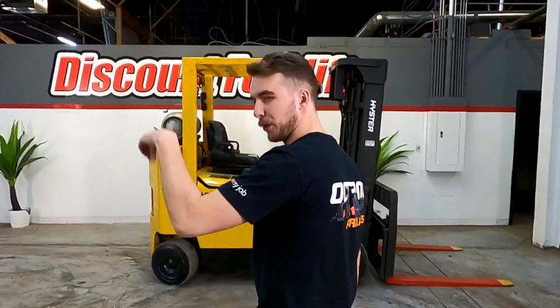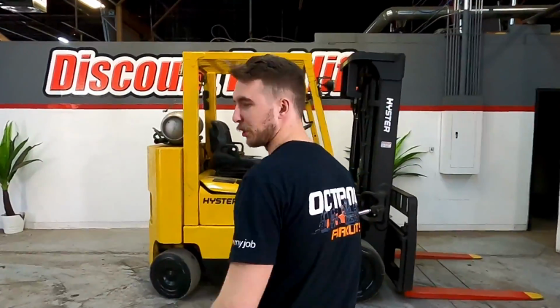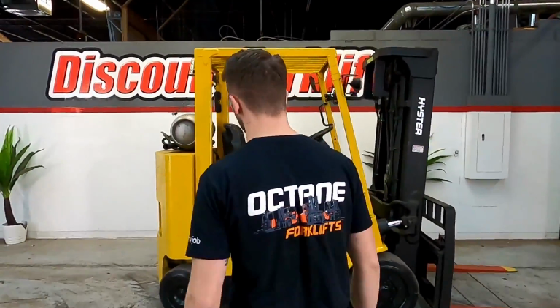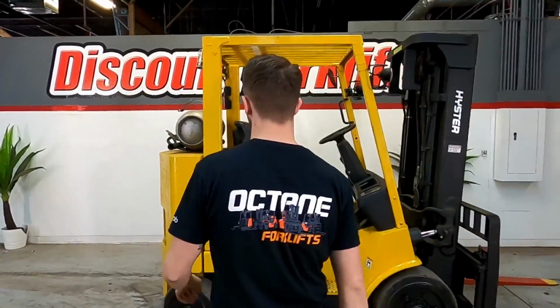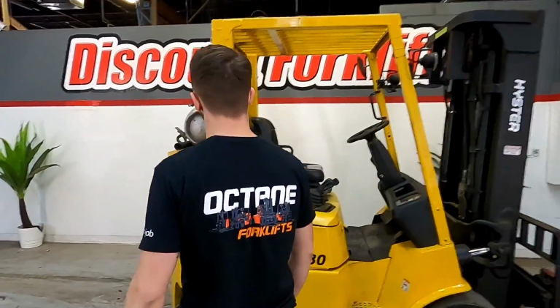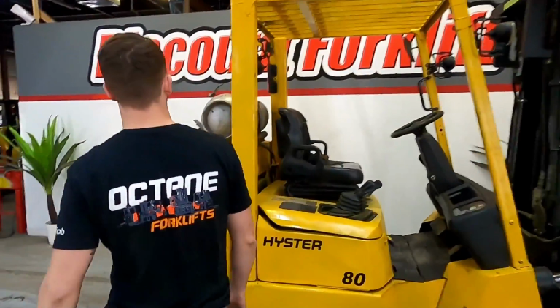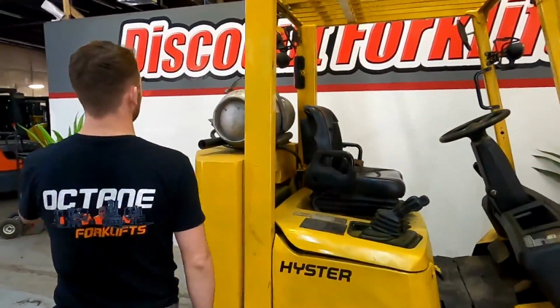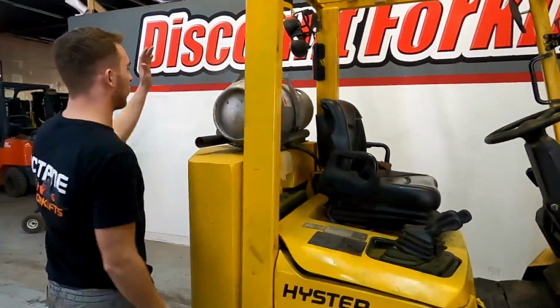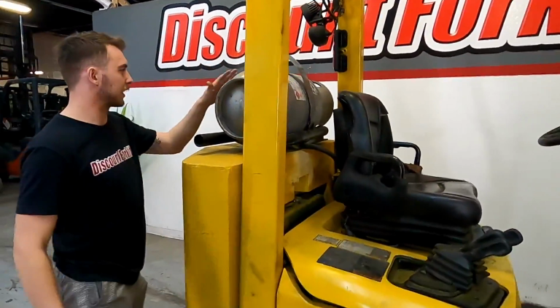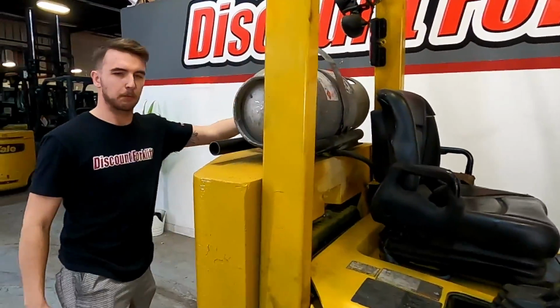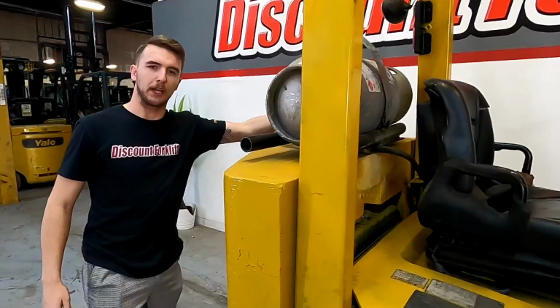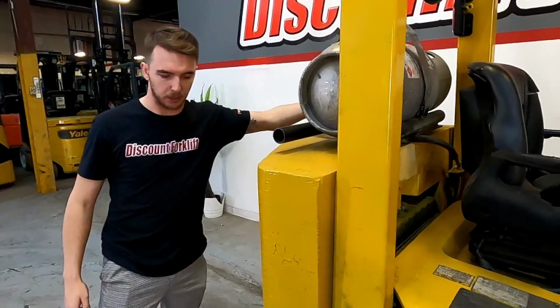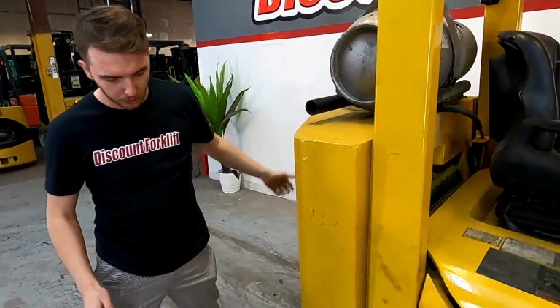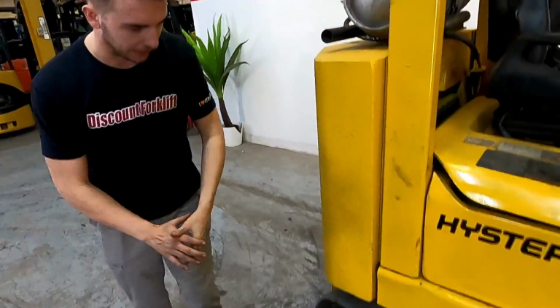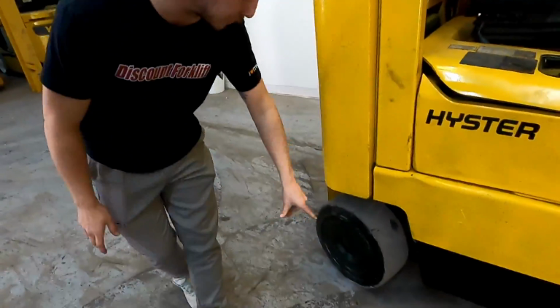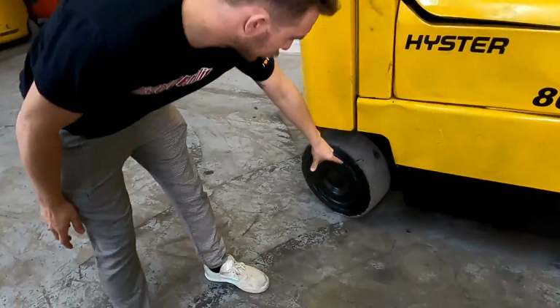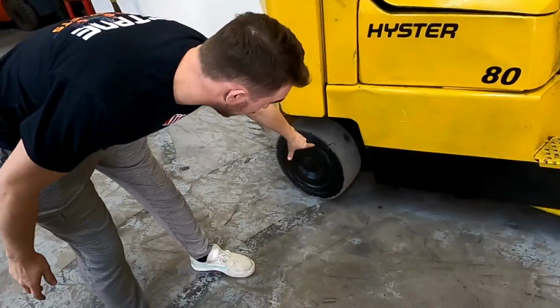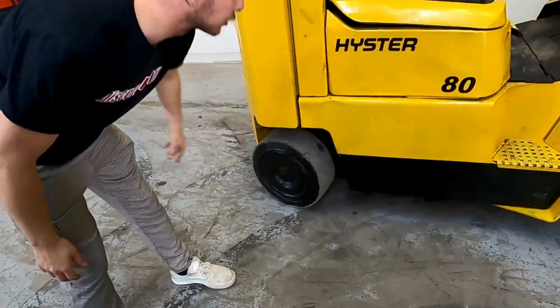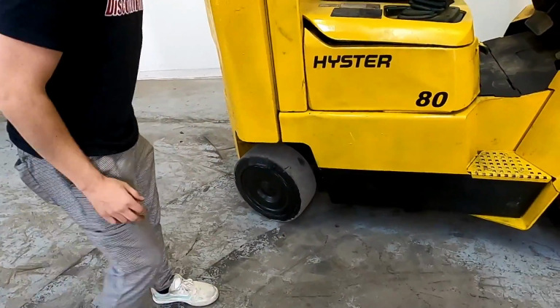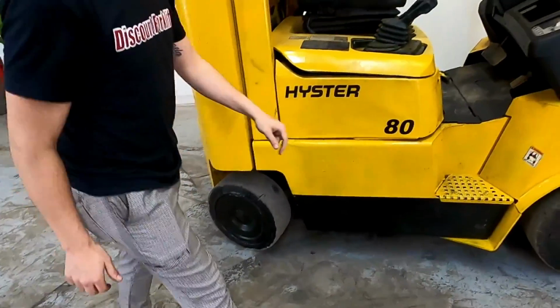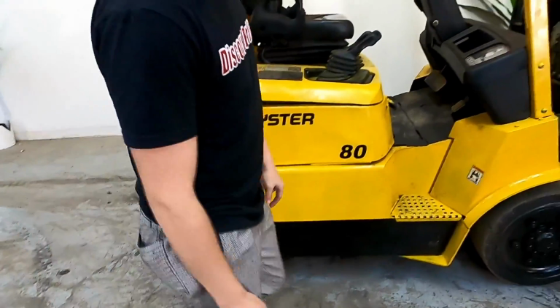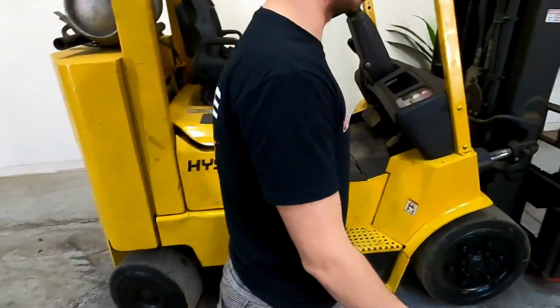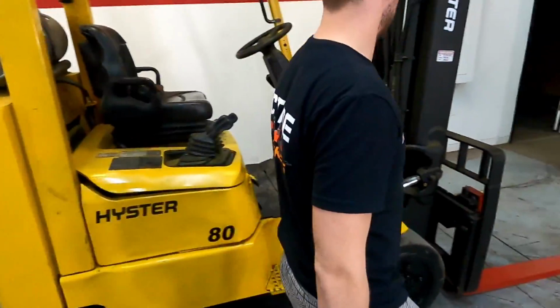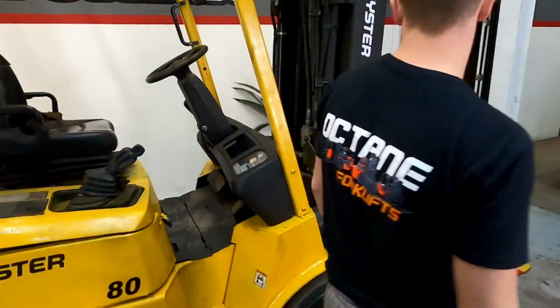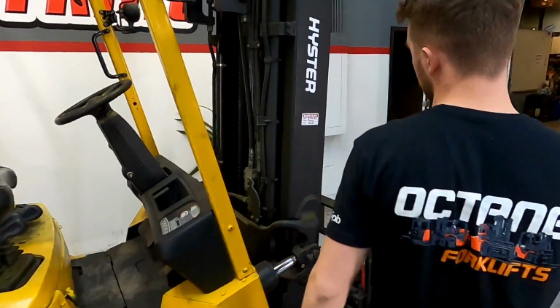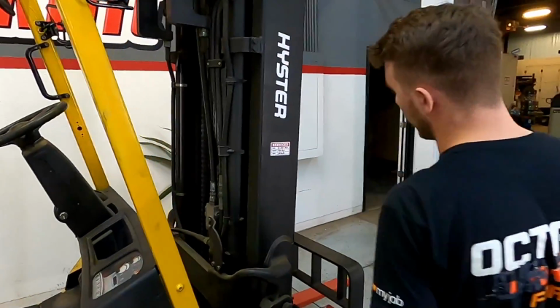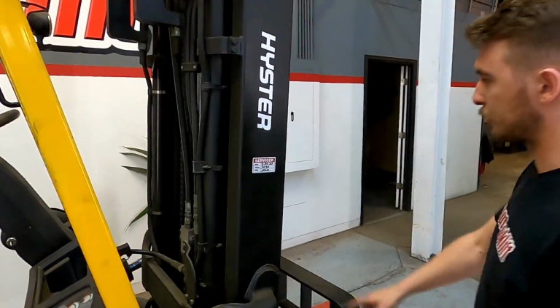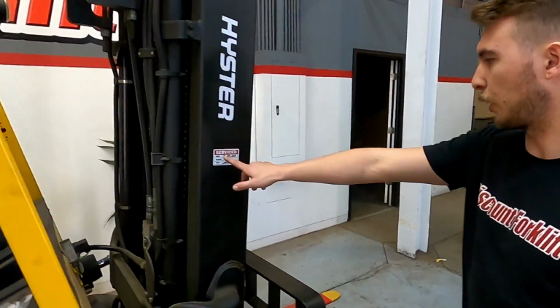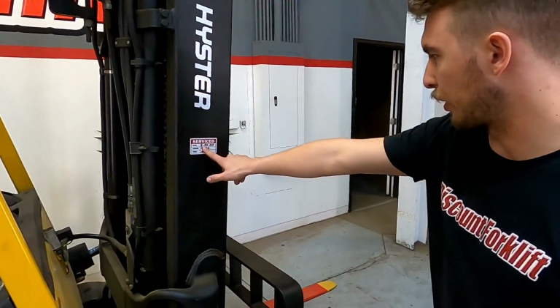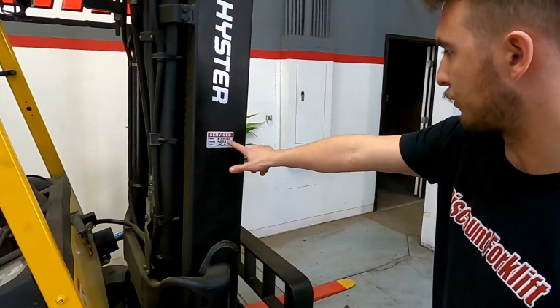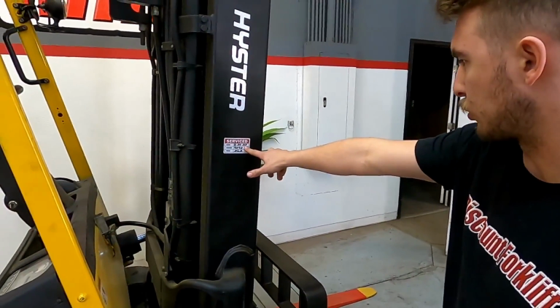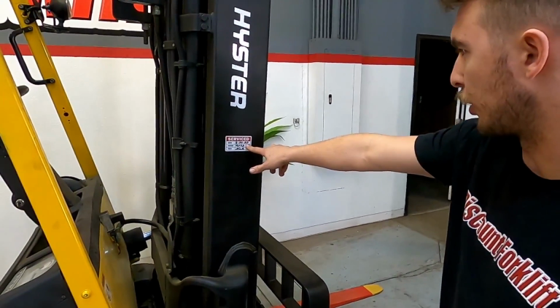Come over here and I'm going to show you some facts. If you look right here, you can see your propane tank and your propane hookups. Look down, you can see your cushioned tires. Your service sticker — last service on 3-25-2022.